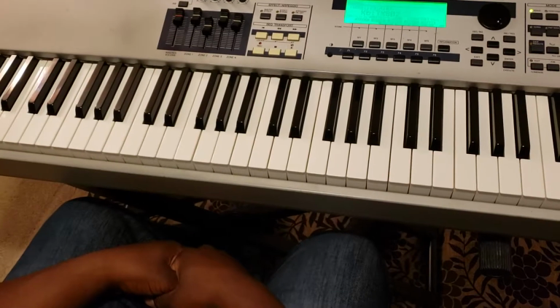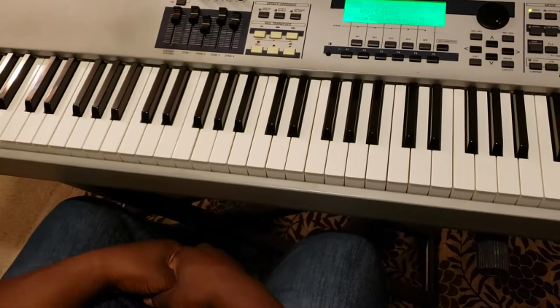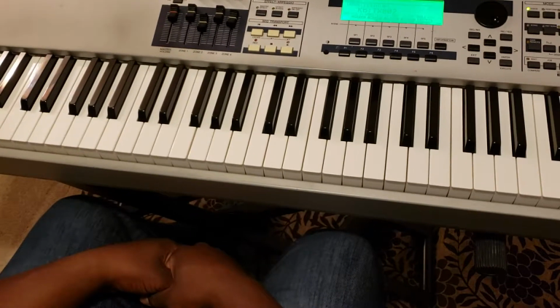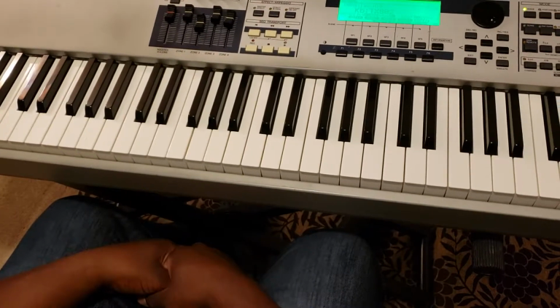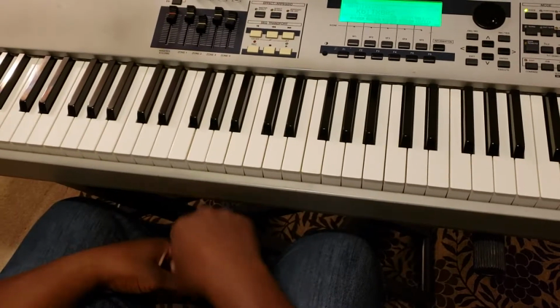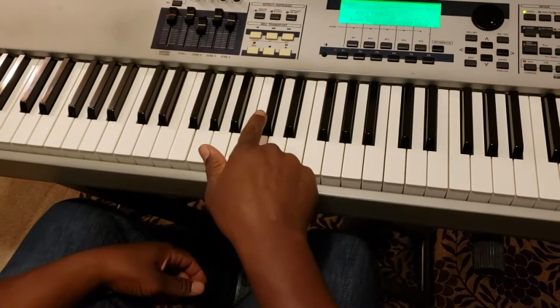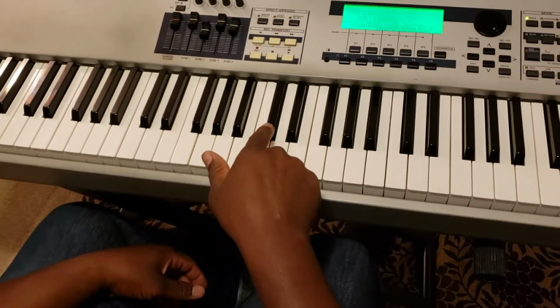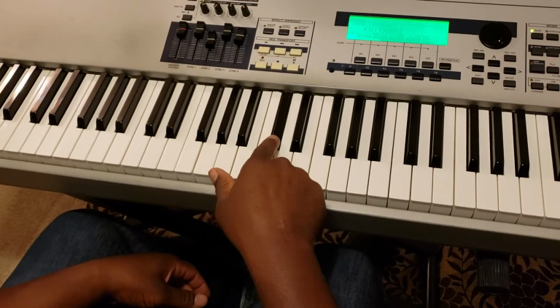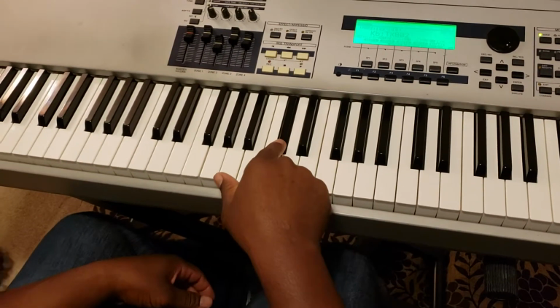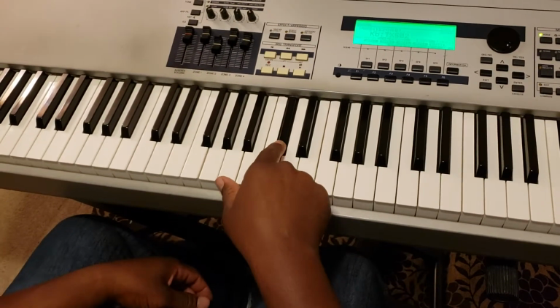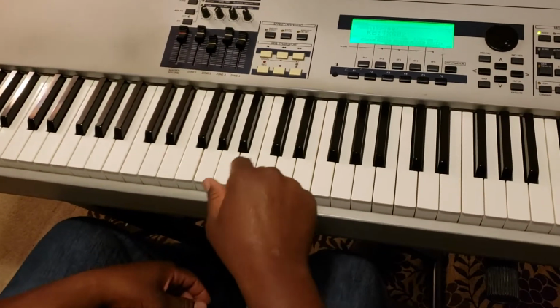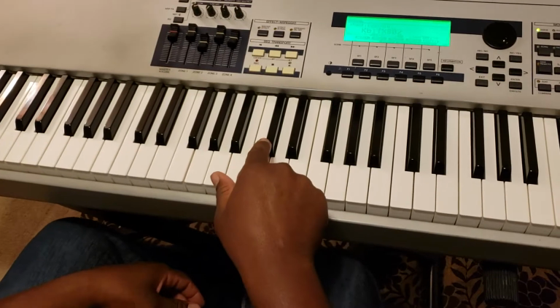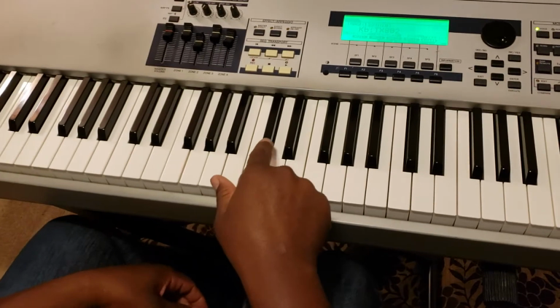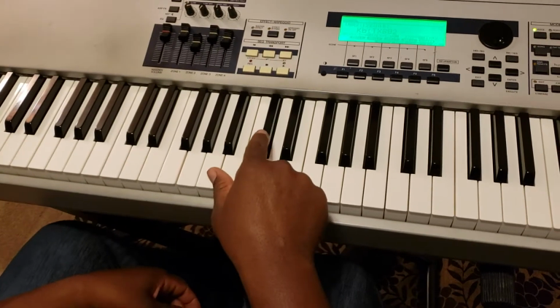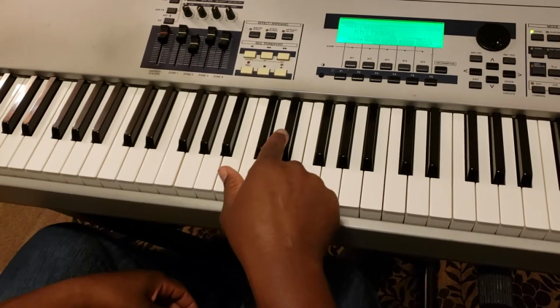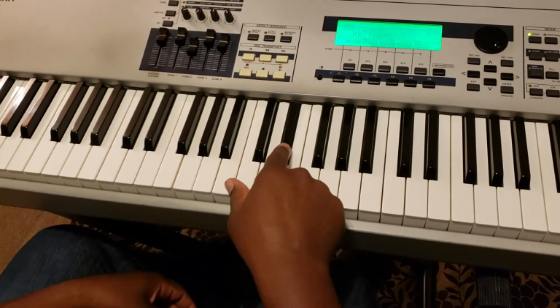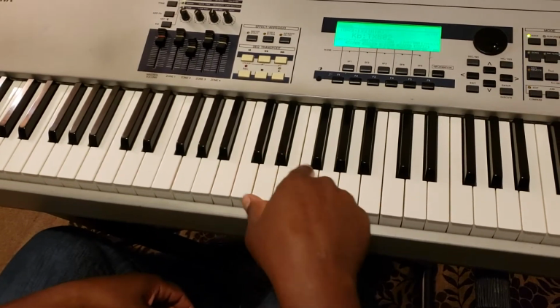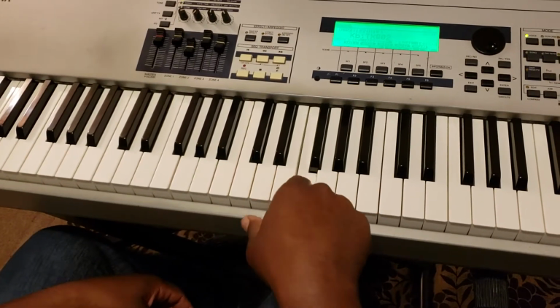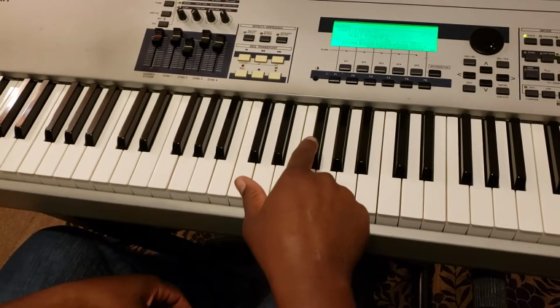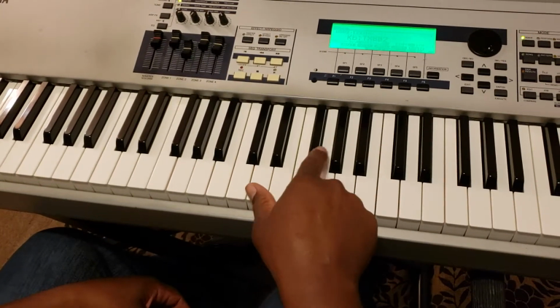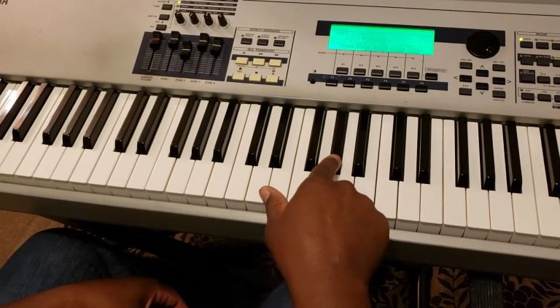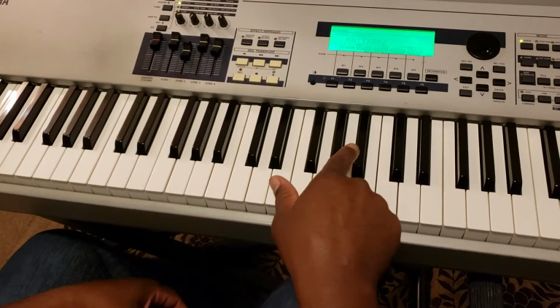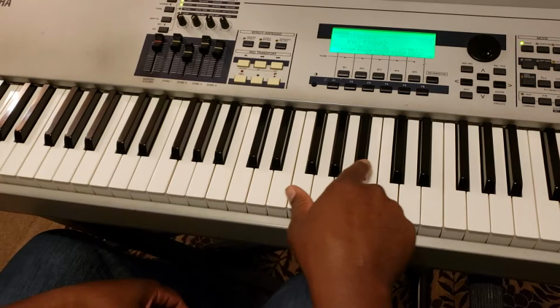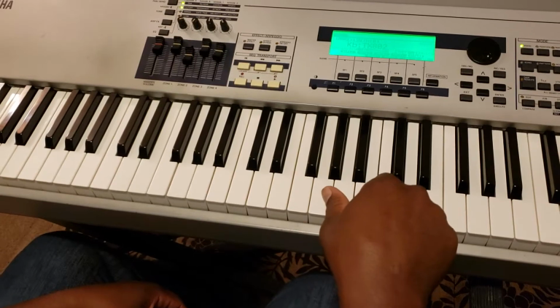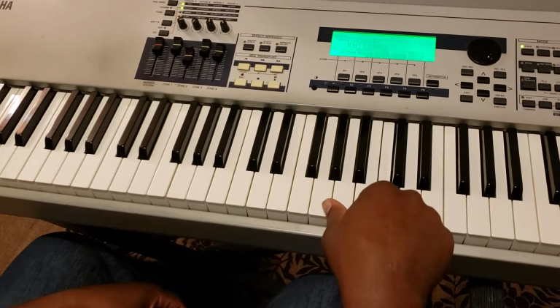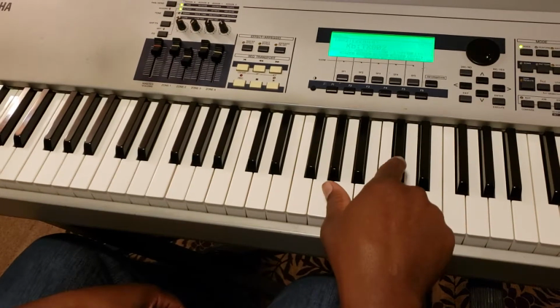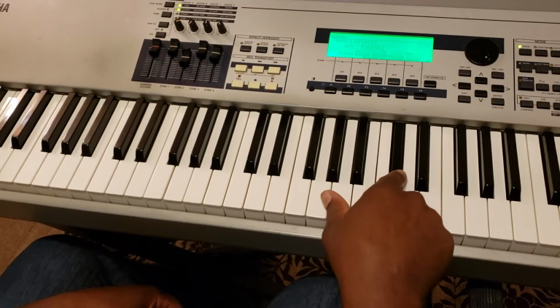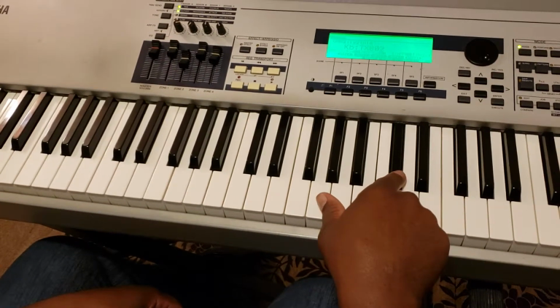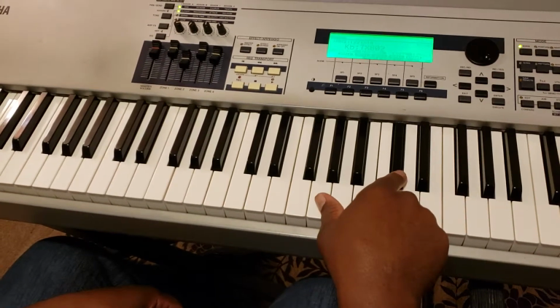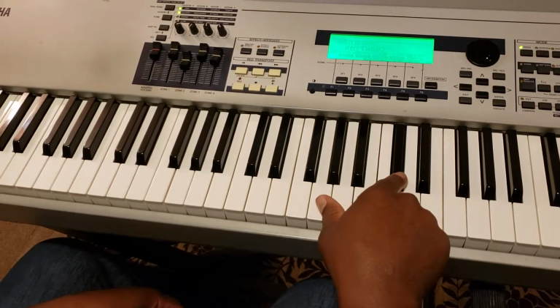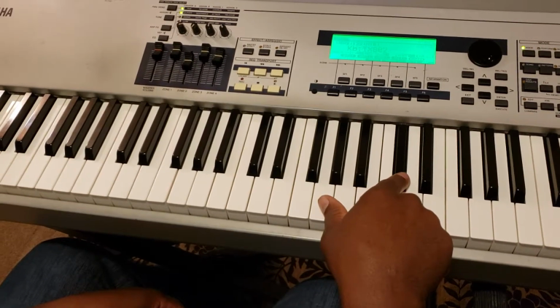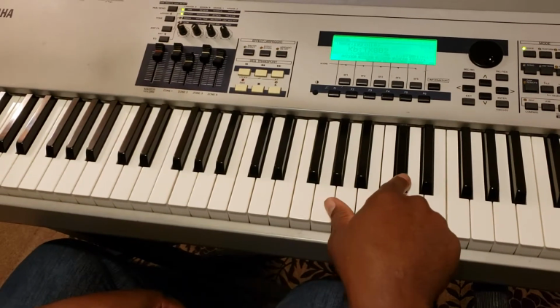We're going to do a progression in the key of C-sharp. The scale of C-sharp is: that's the 1, 2, 3, 4, 5, 6, 7, and 8, or 1.